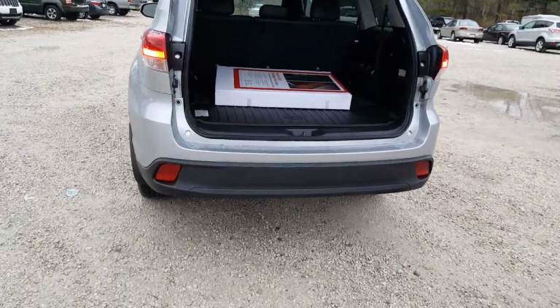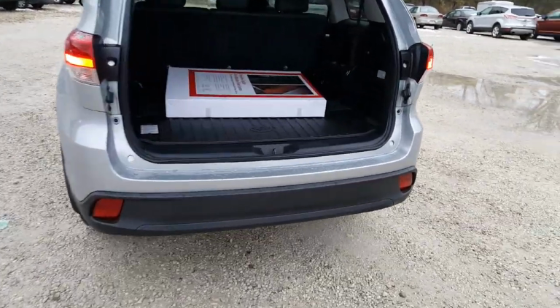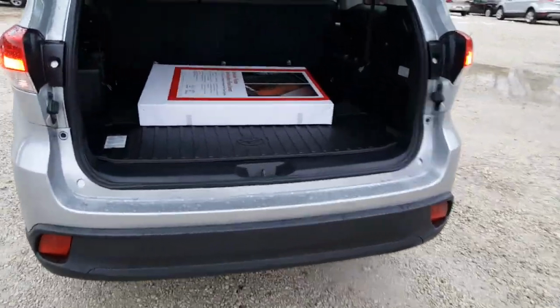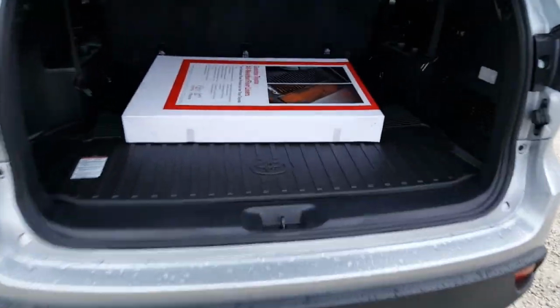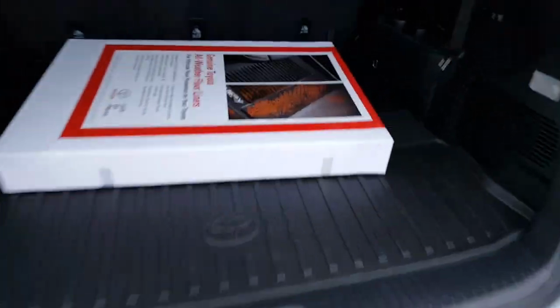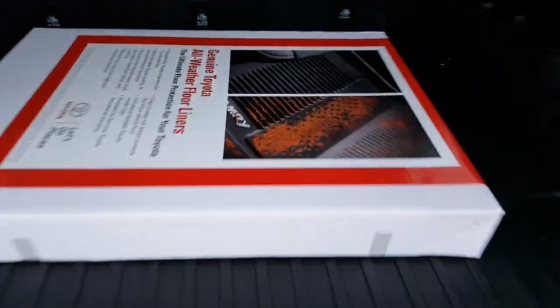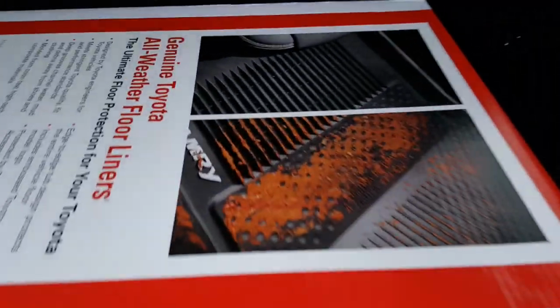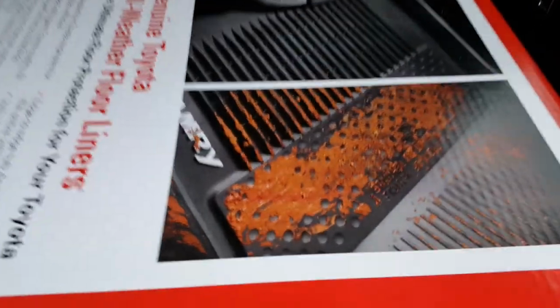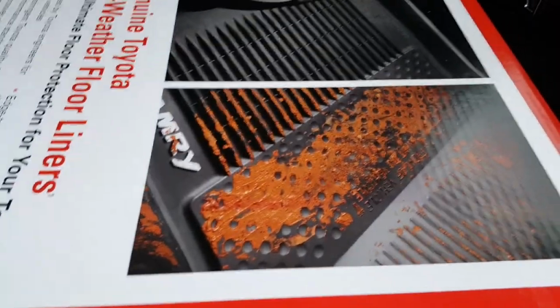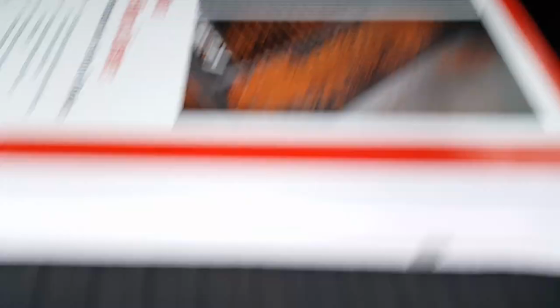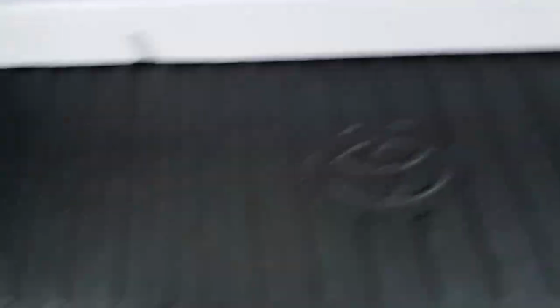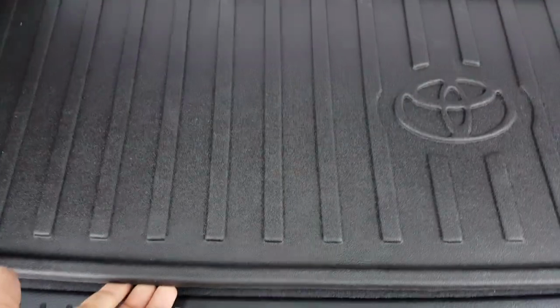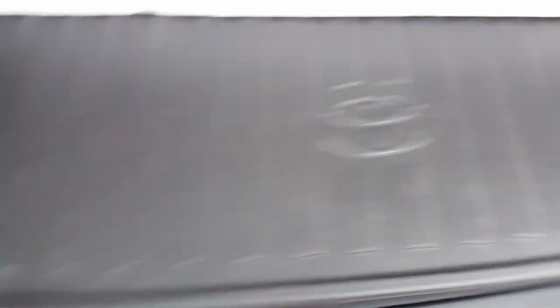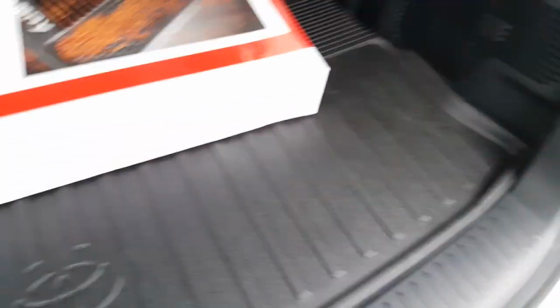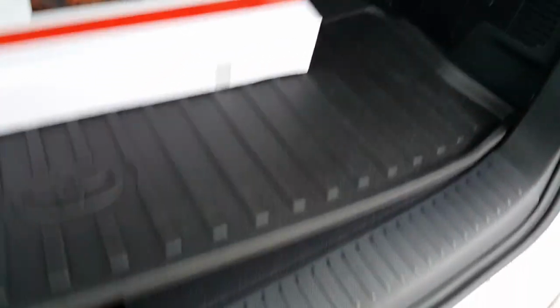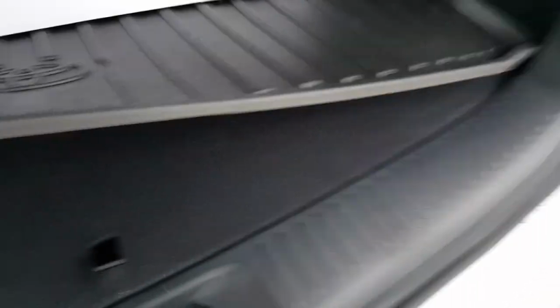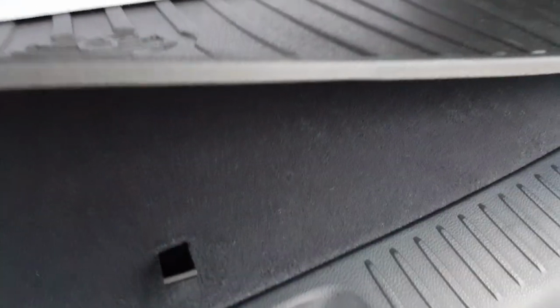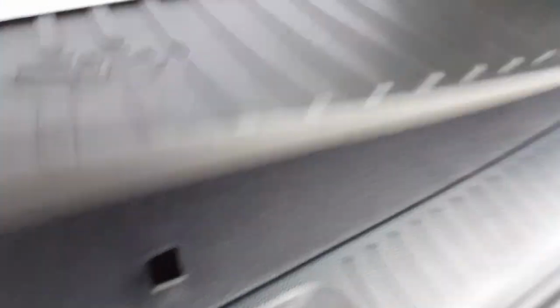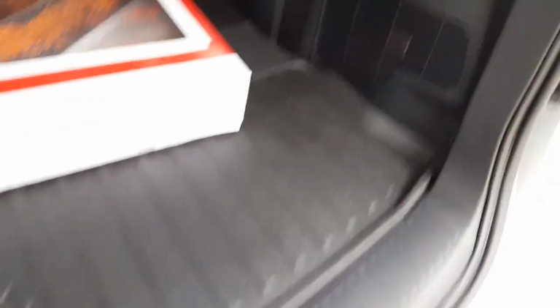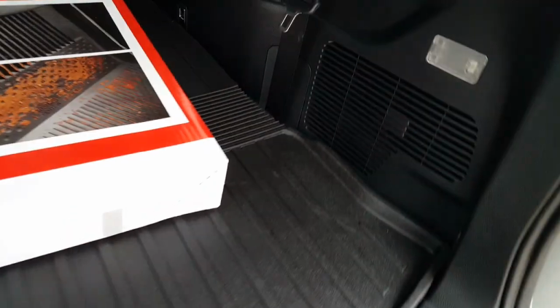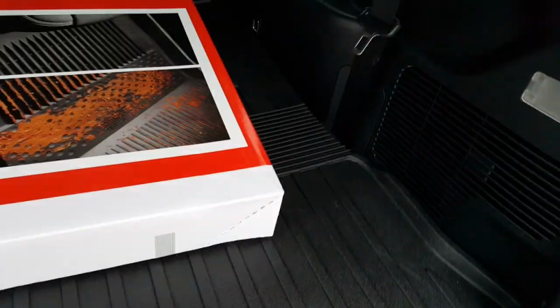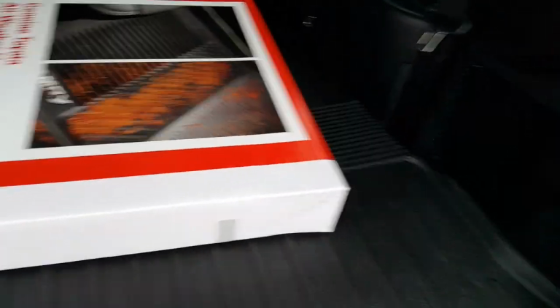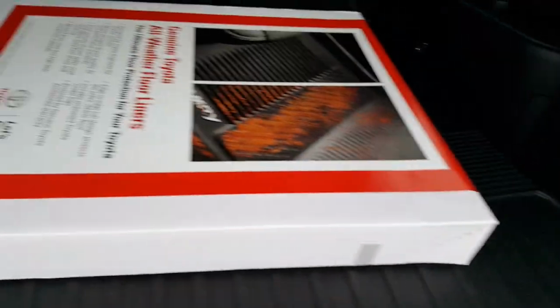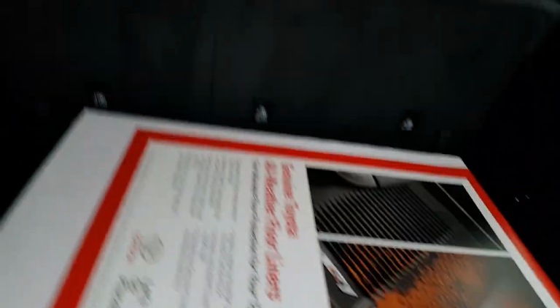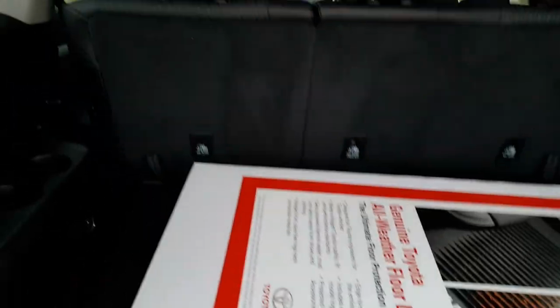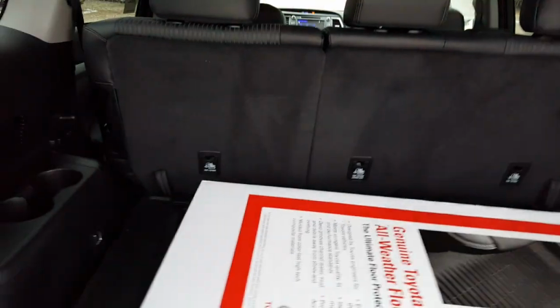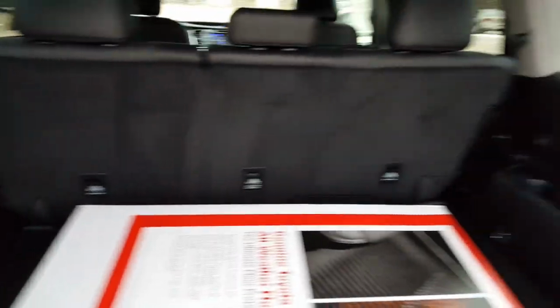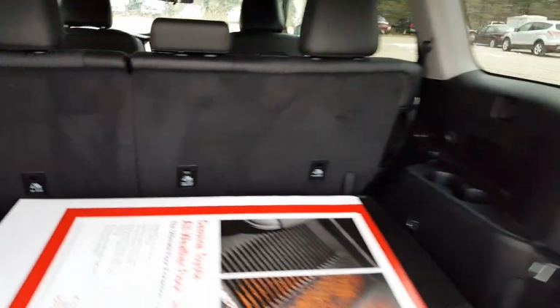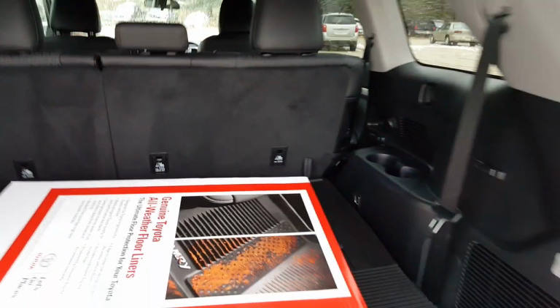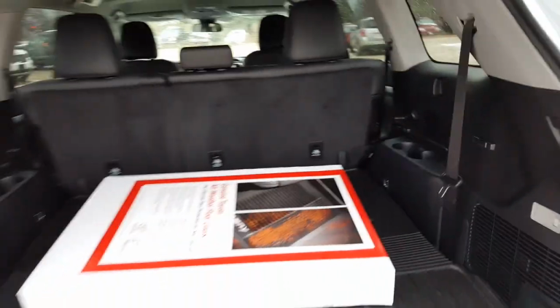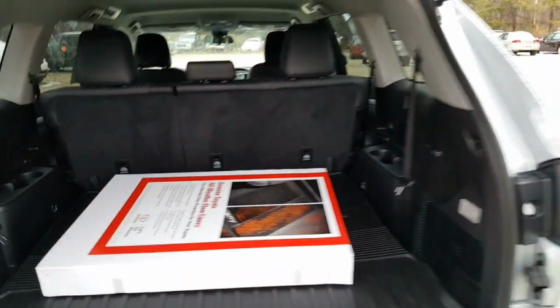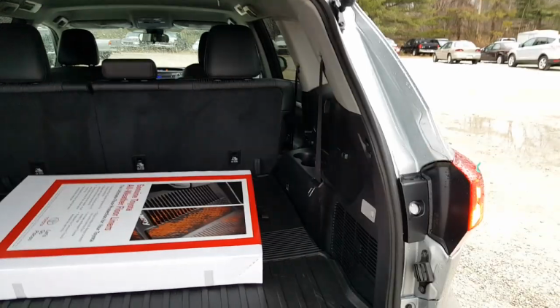This happens to have the all weather mats — these are the nice rubber mats — as well as your cargo liner here. It's going to protect your carpeting underneath, very durable. The second row does fold down flat as well for additional storage space.